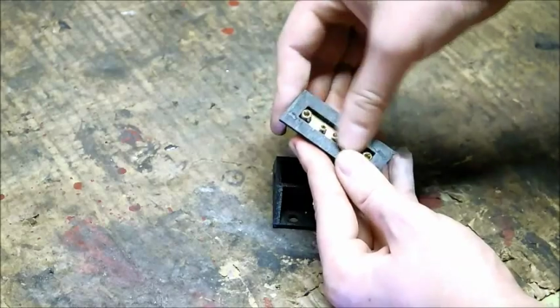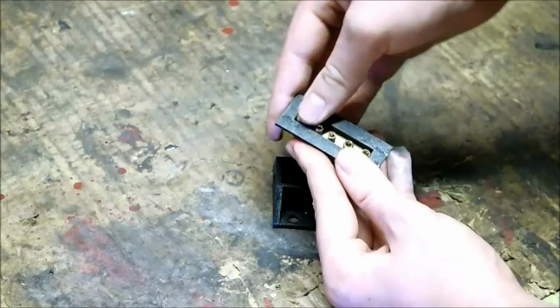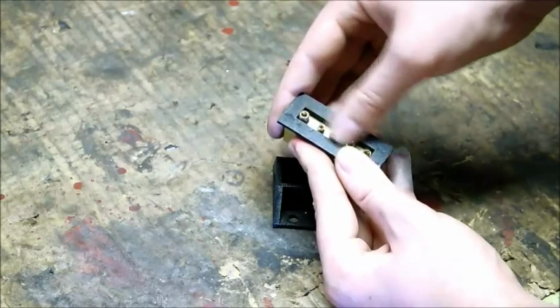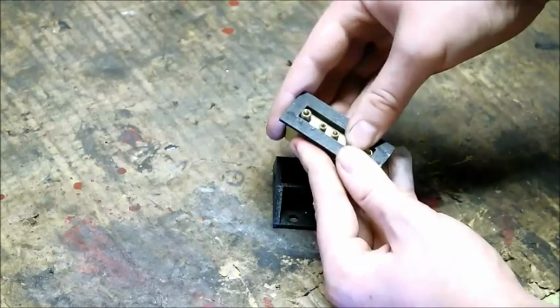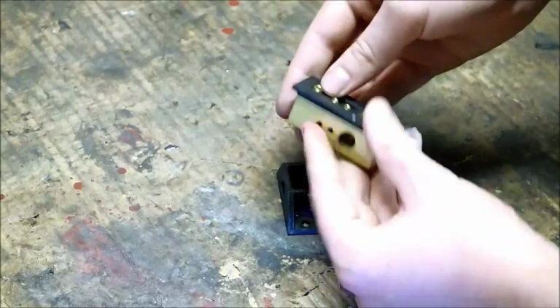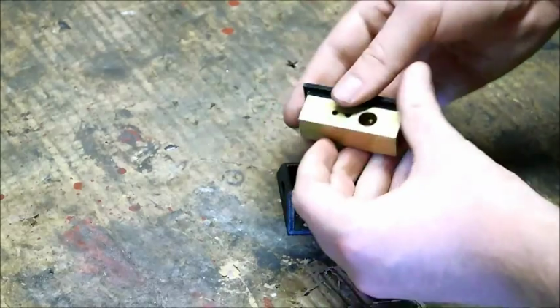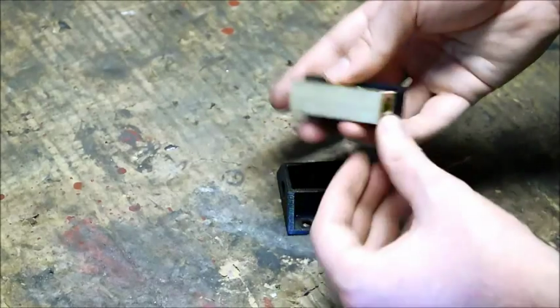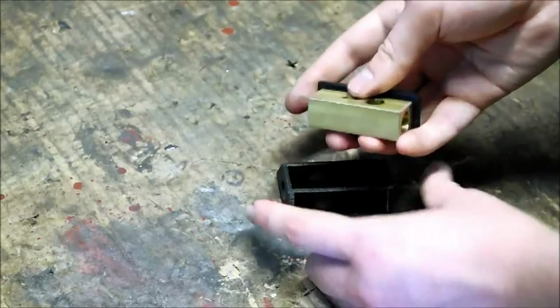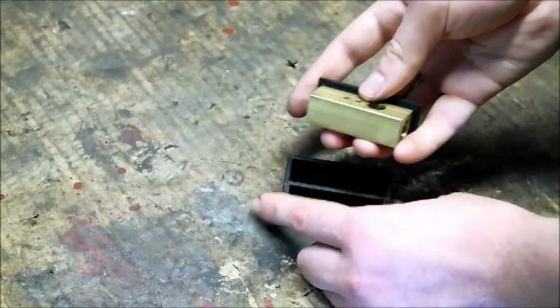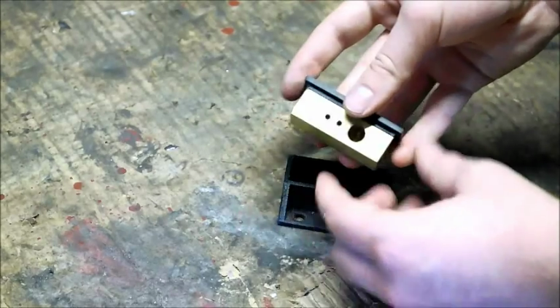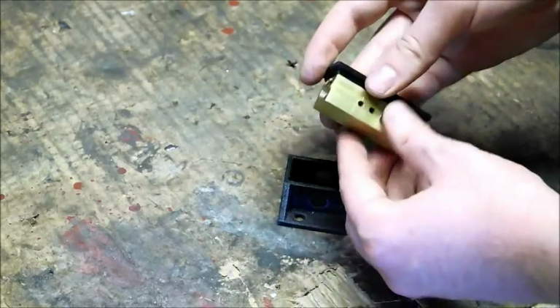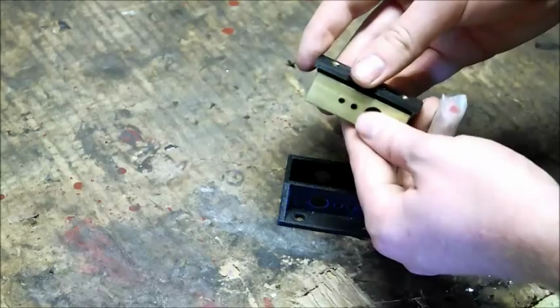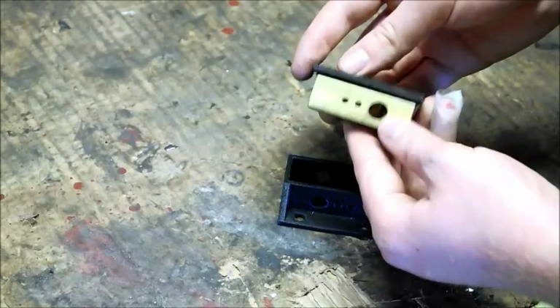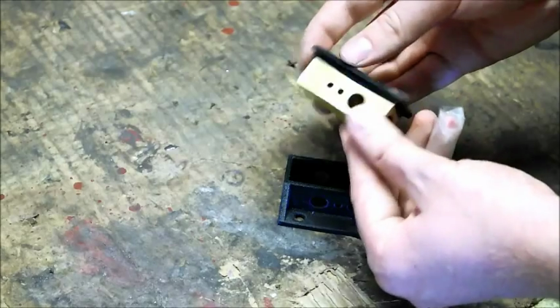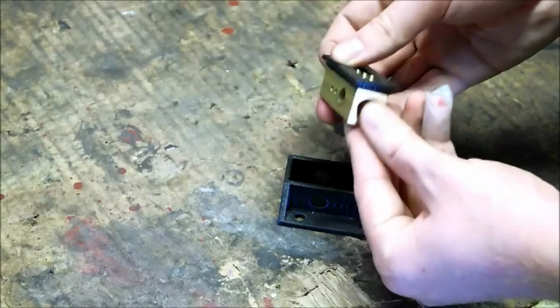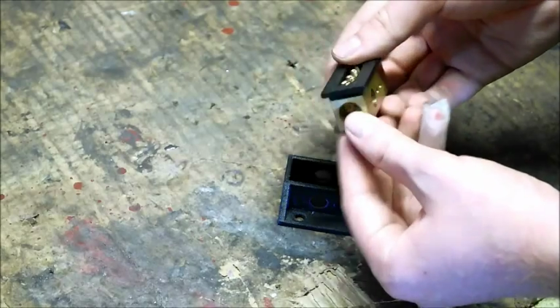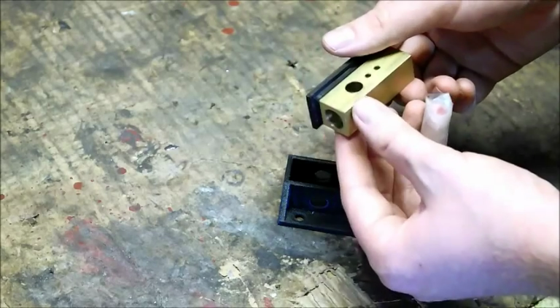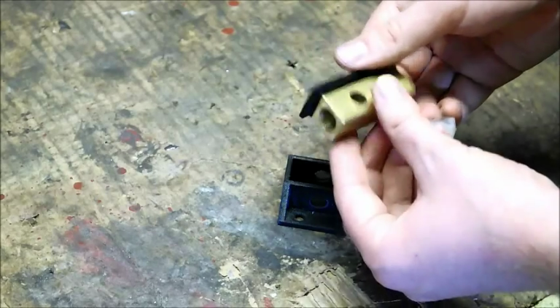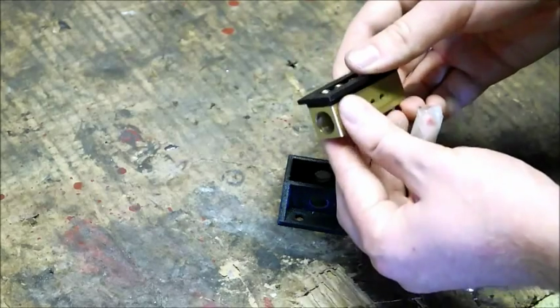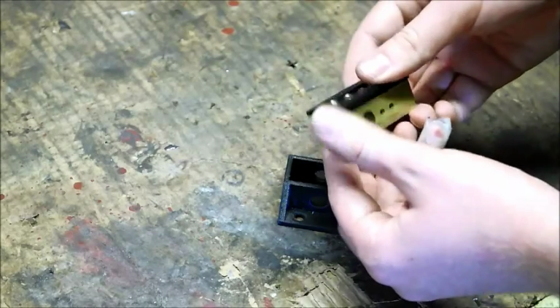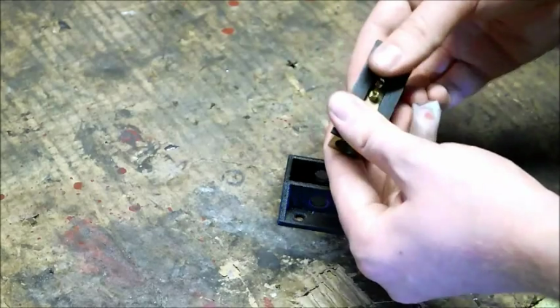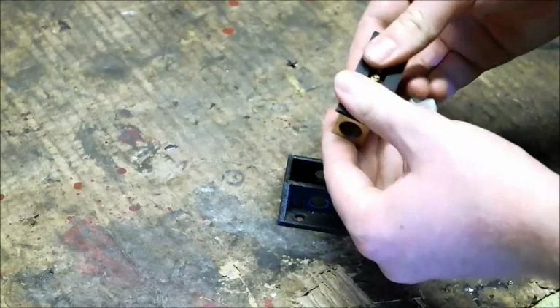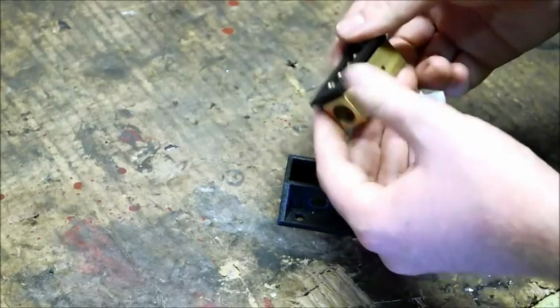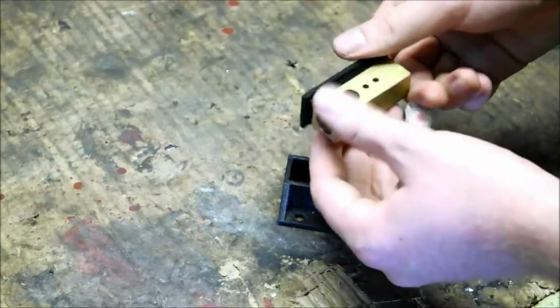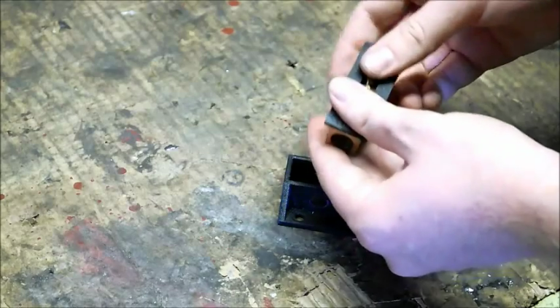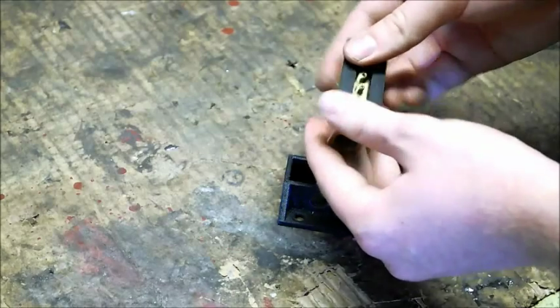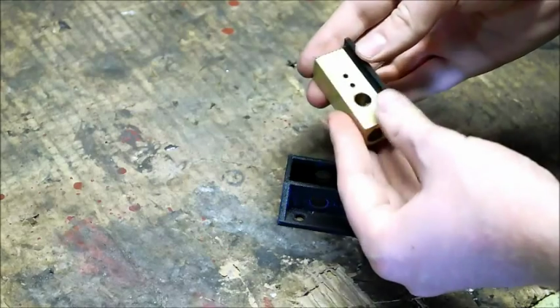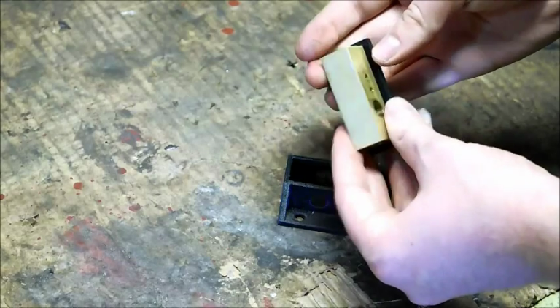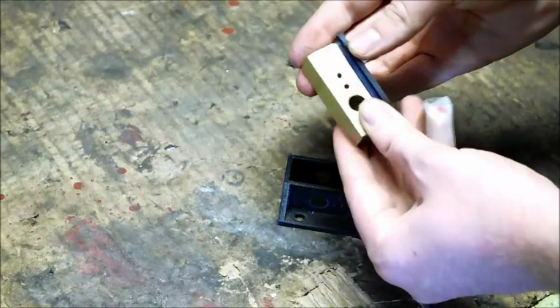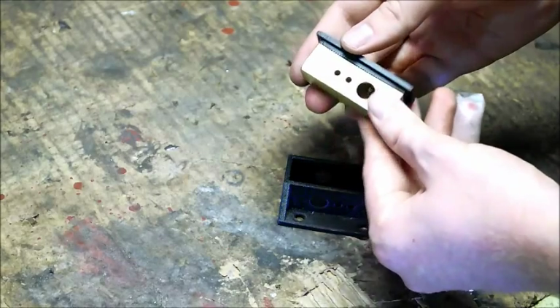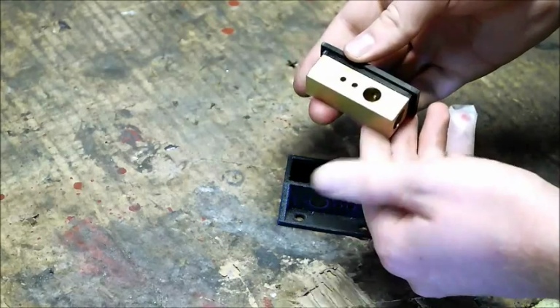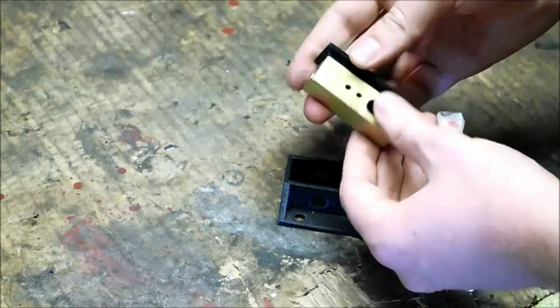These set screws are also made of brass. Brass is a good choice because it has low resistance and high conductivity. And it's not going to rust — it's going to oxidize a little bit, but it's not going to rust like a steel bar would.